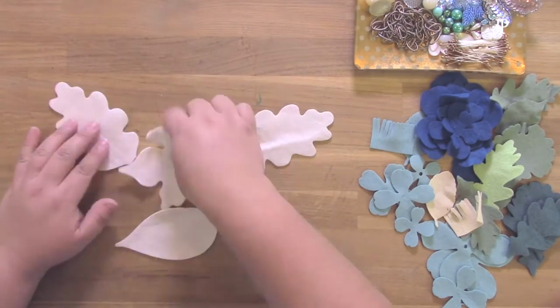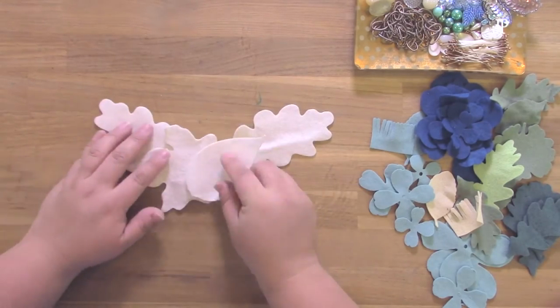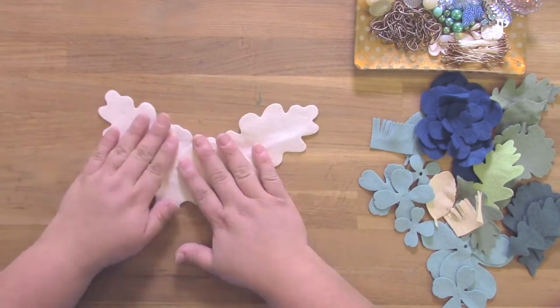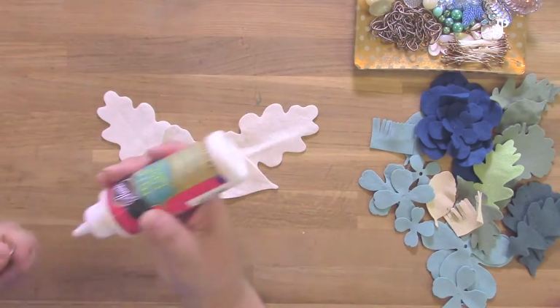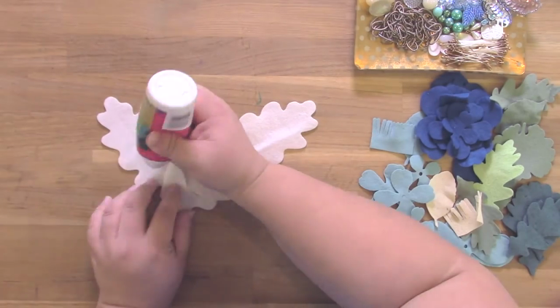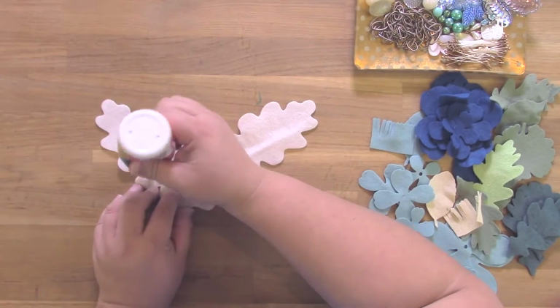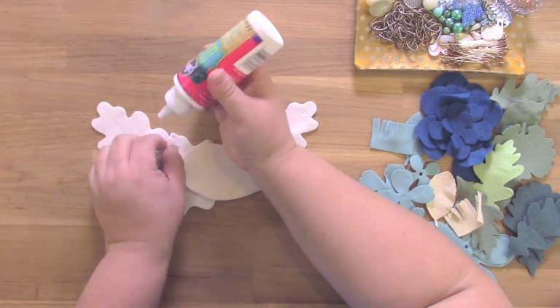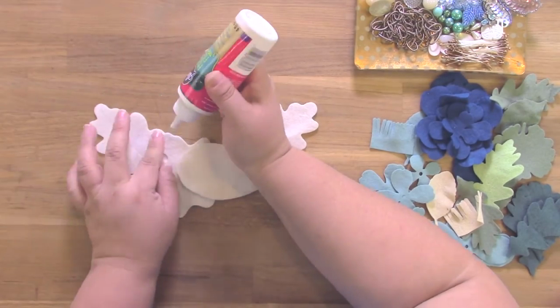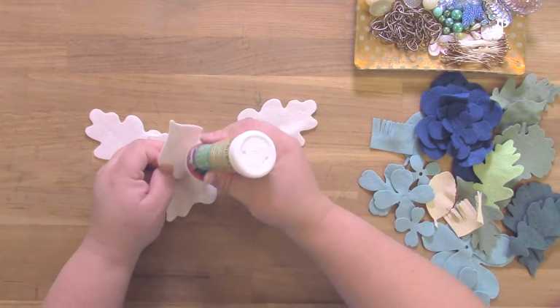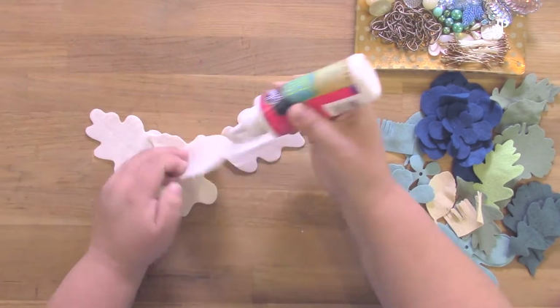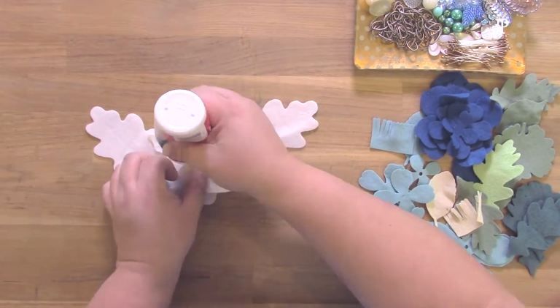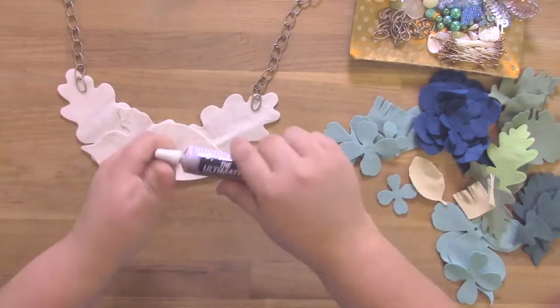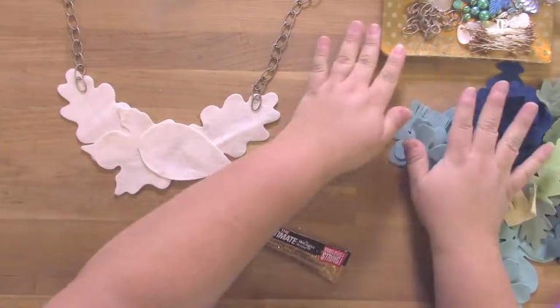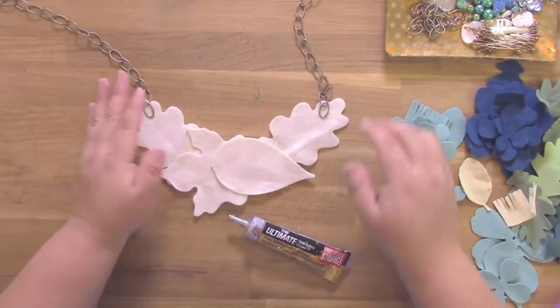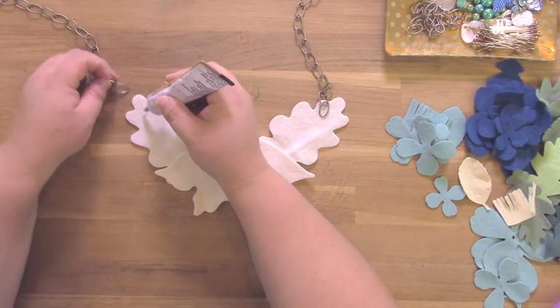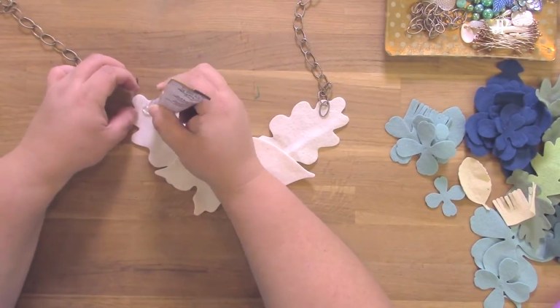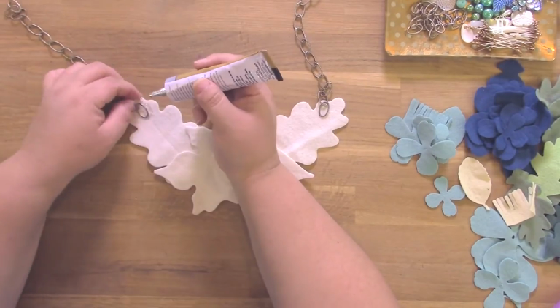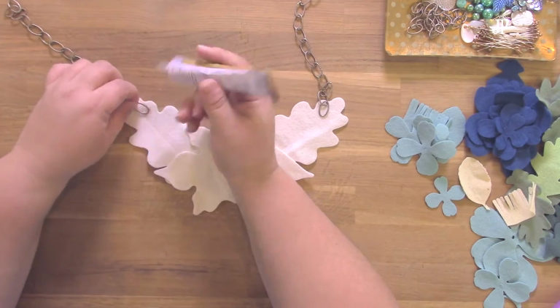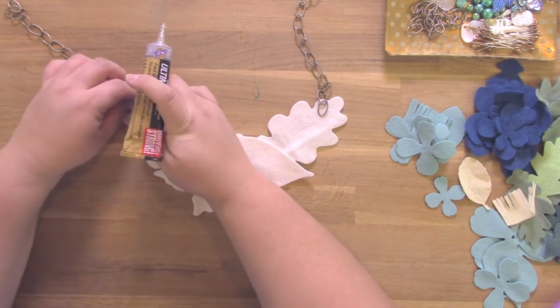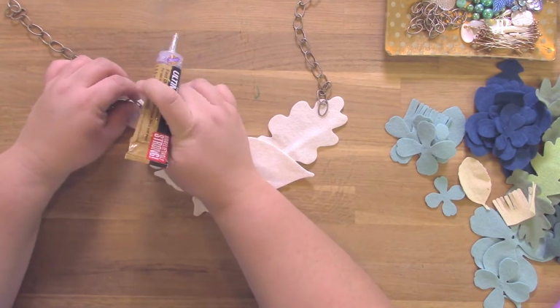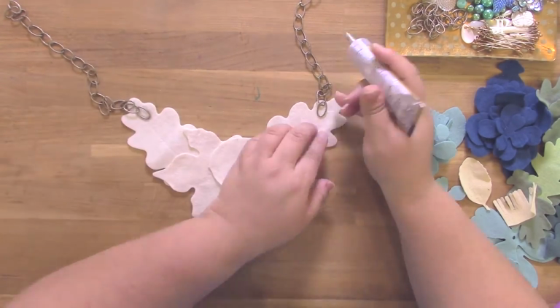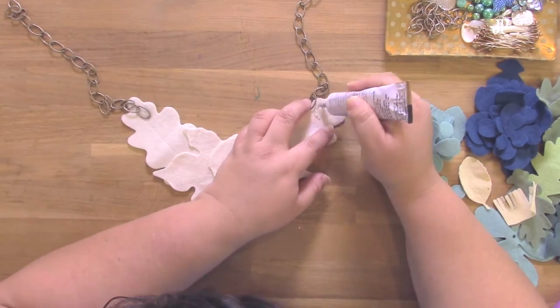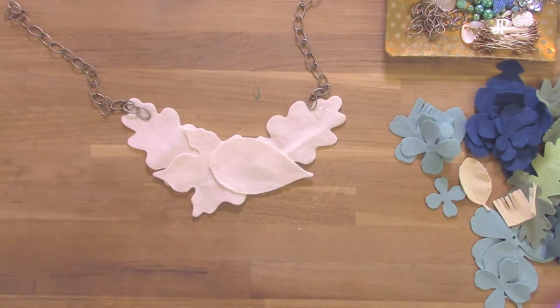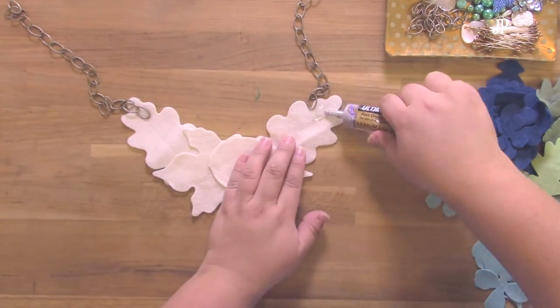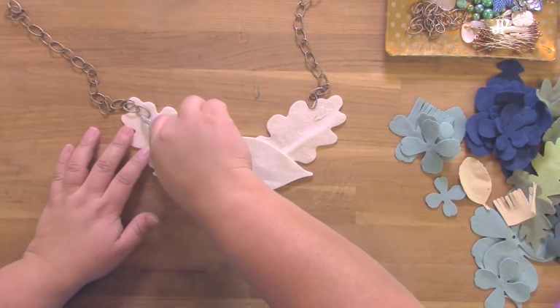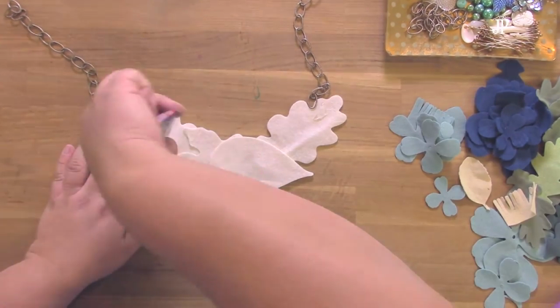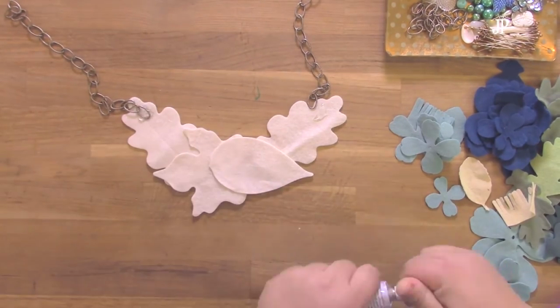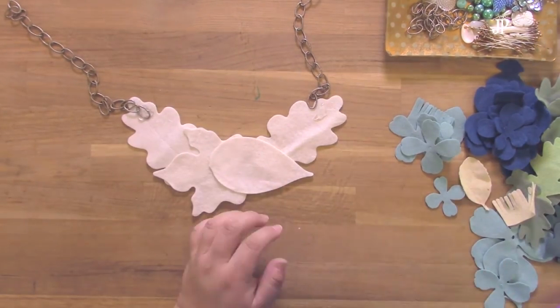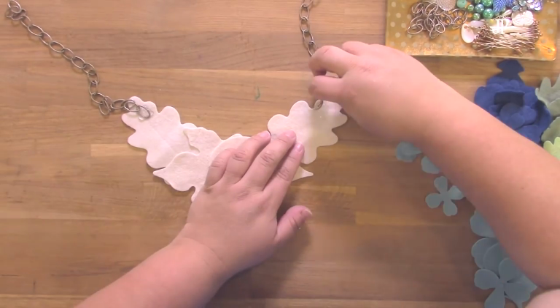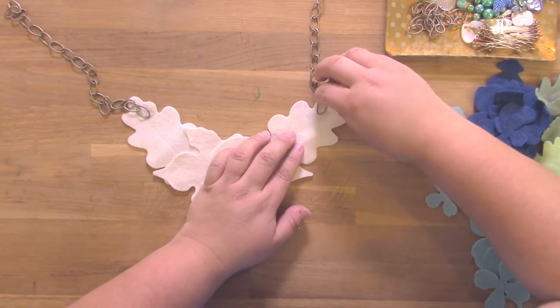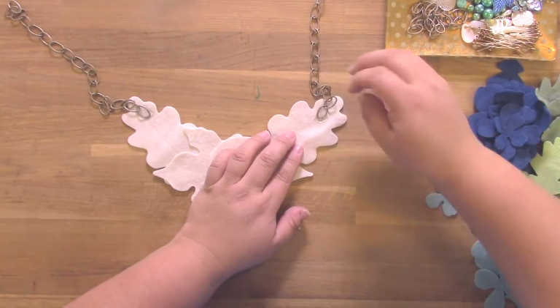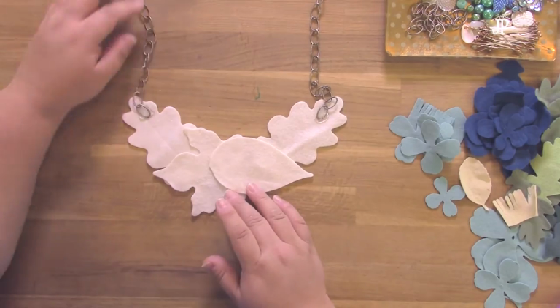Cut the stems off the leaves and layer them together with some foam and felt glue to create the base of the bib necklace. Next, use some Aileen's Ultimate Adhesive with two pieces of chain to attach those to the ends of the bib and let that dry.